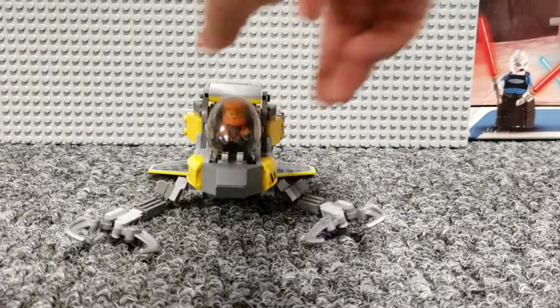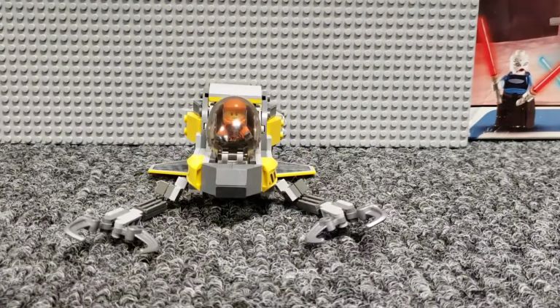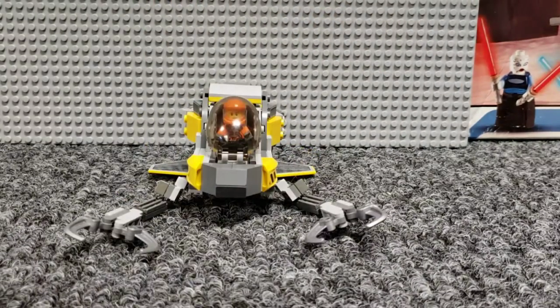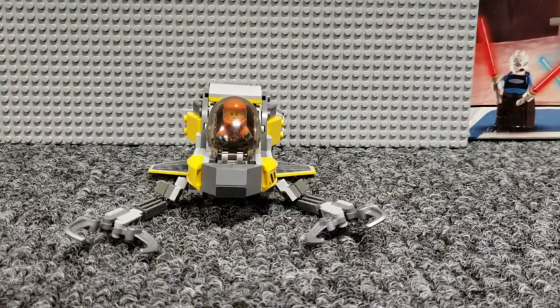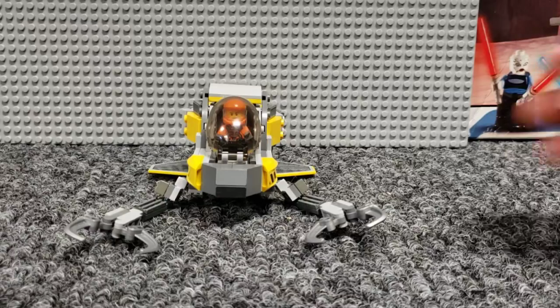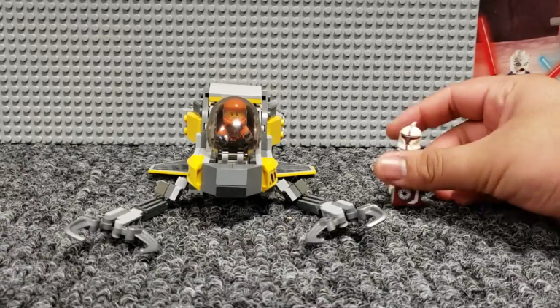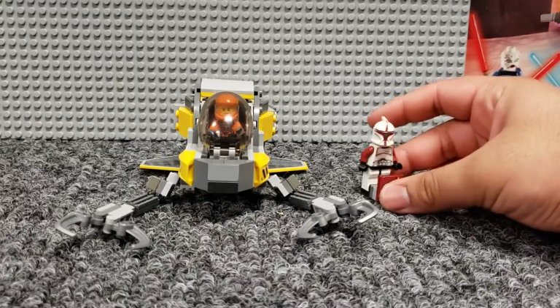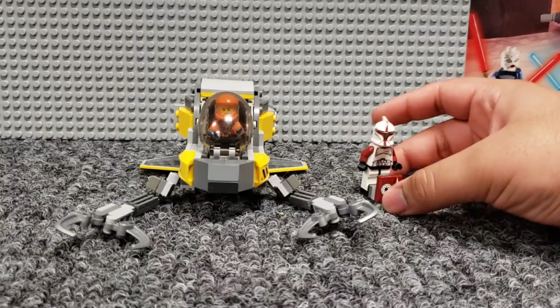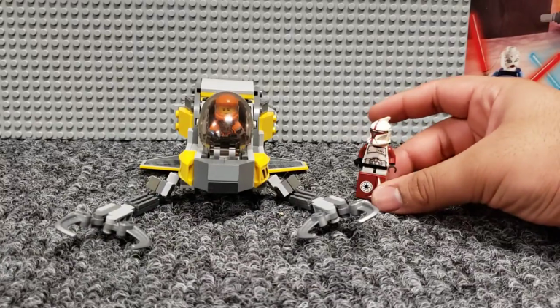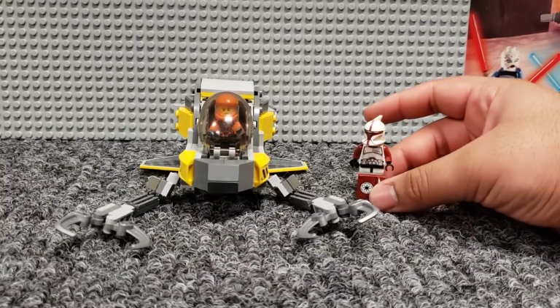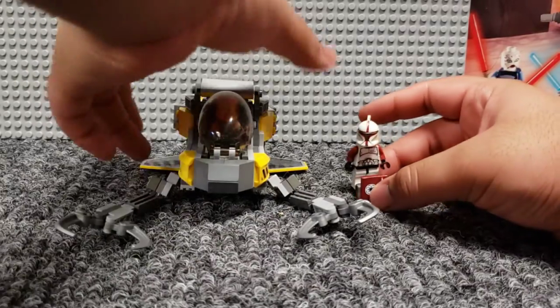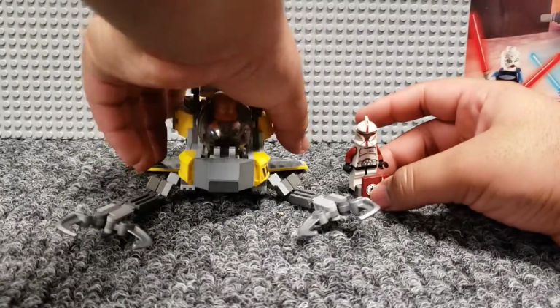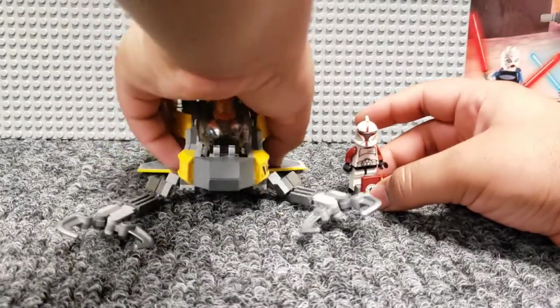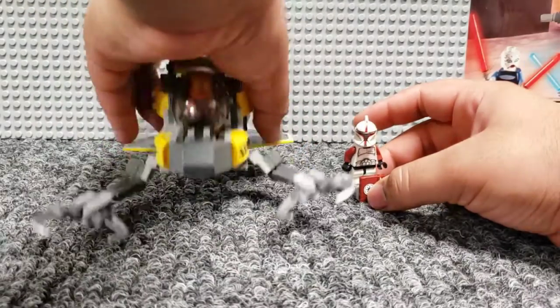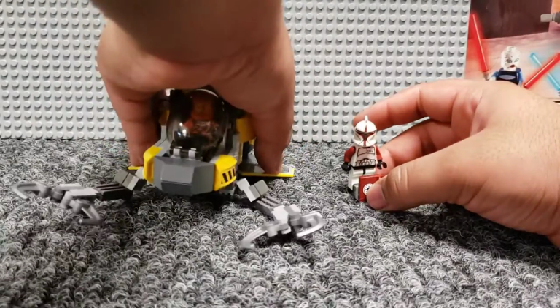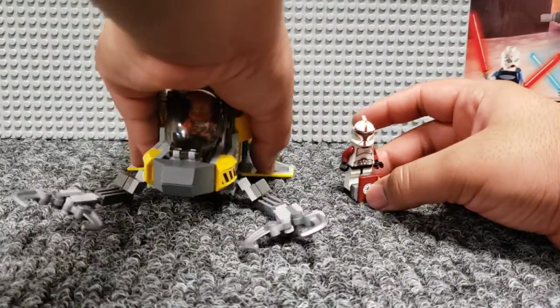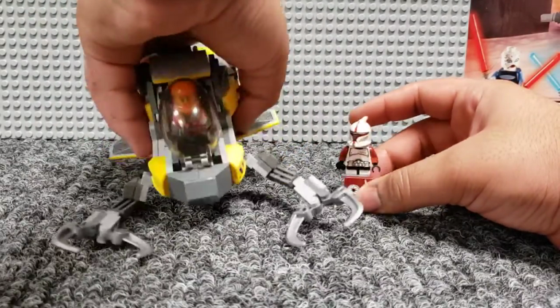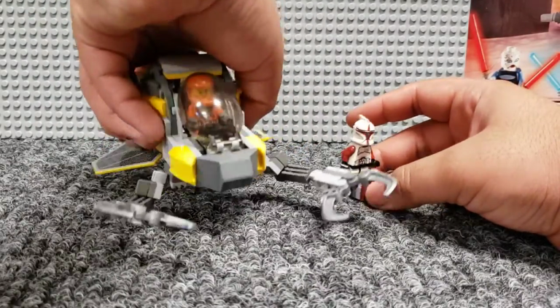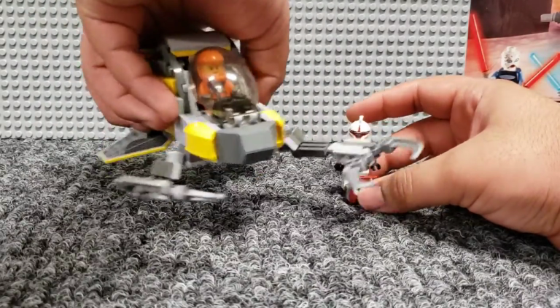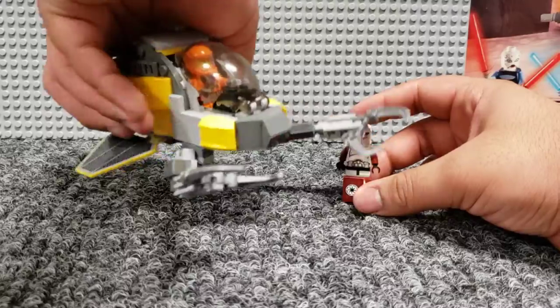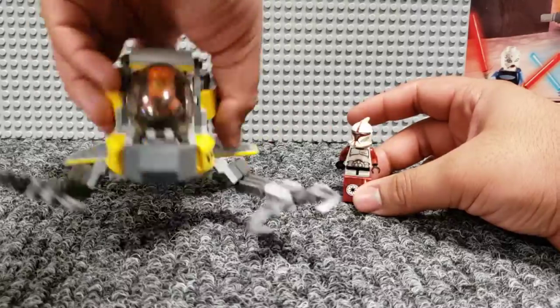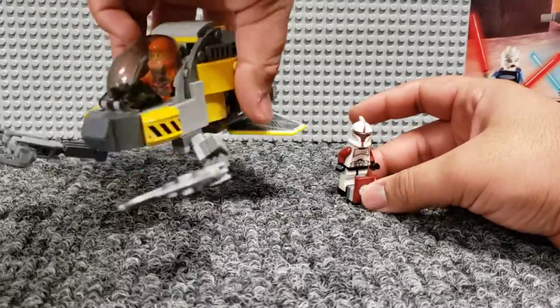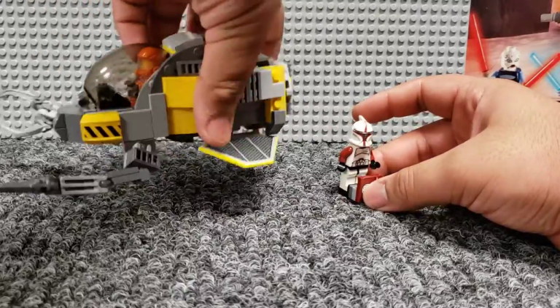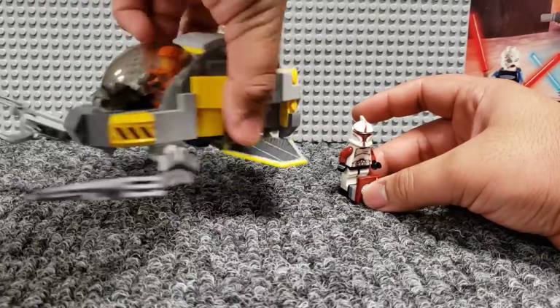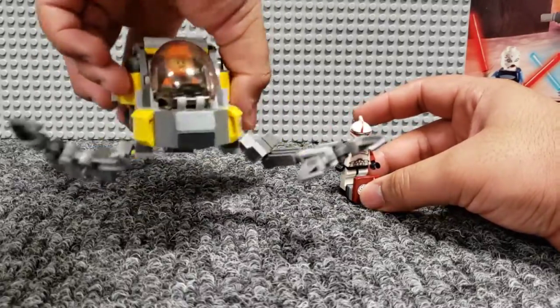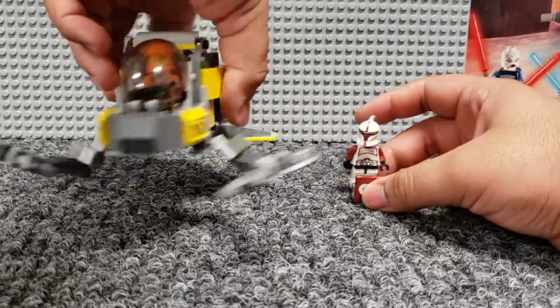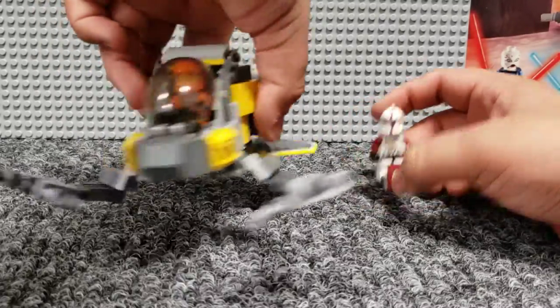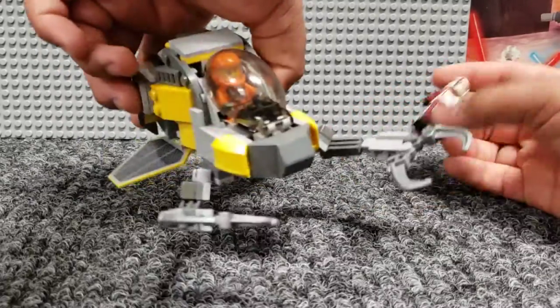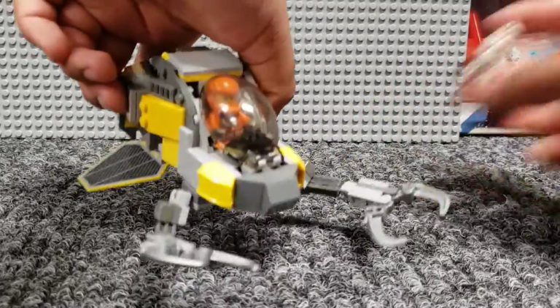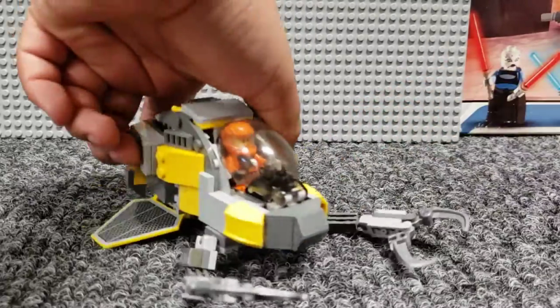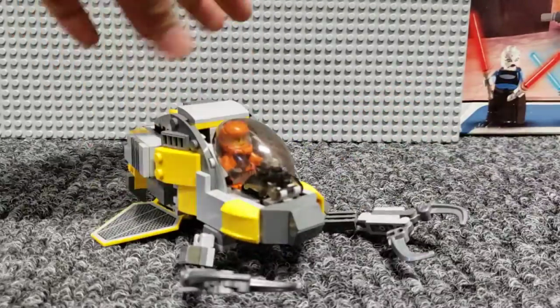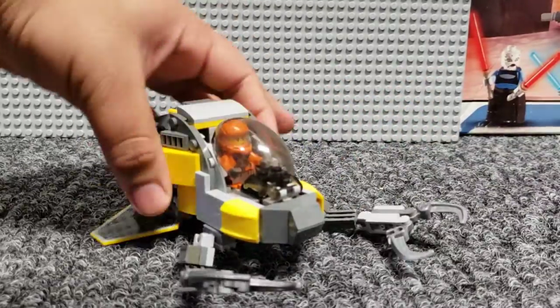There it is. Size comparison to the minifigure — it's not that large. Definitely just sort of a smaller build, but it is what it is.